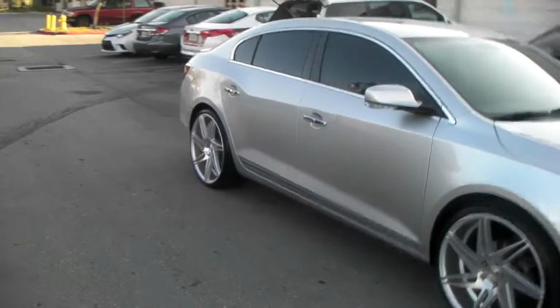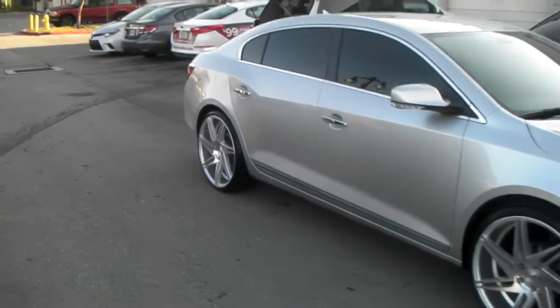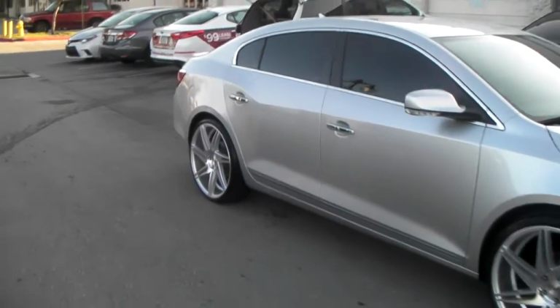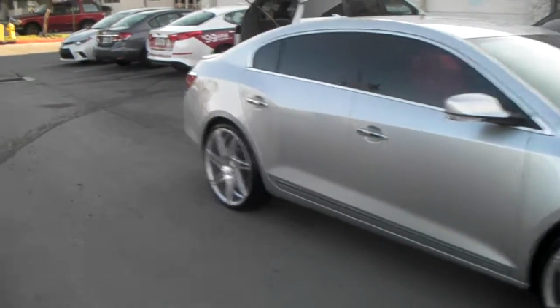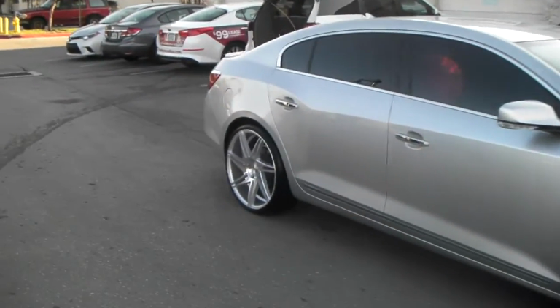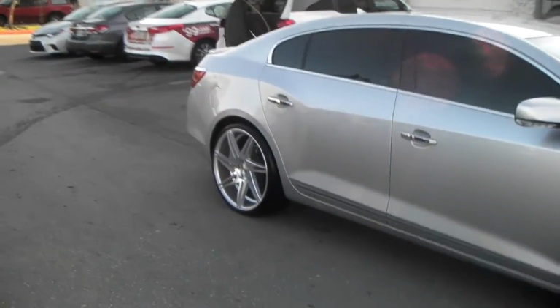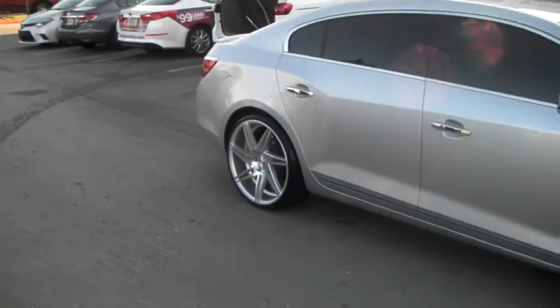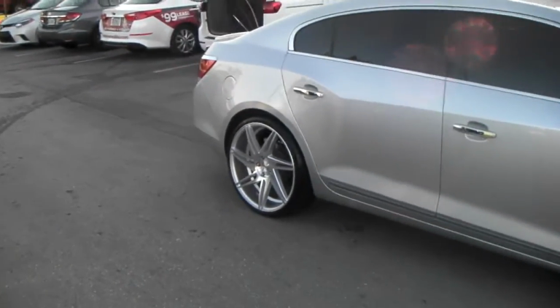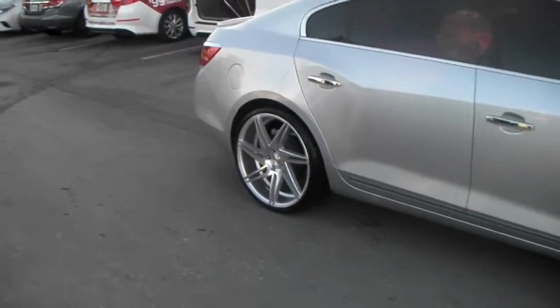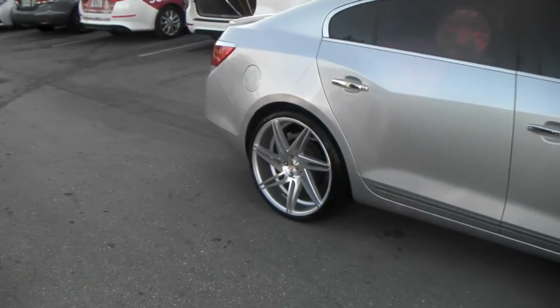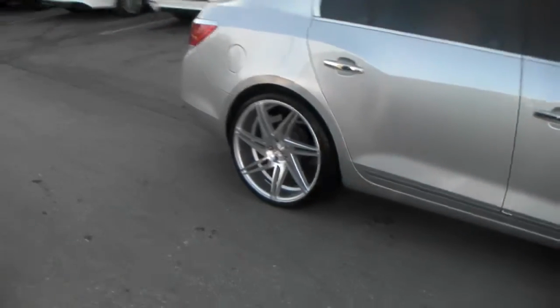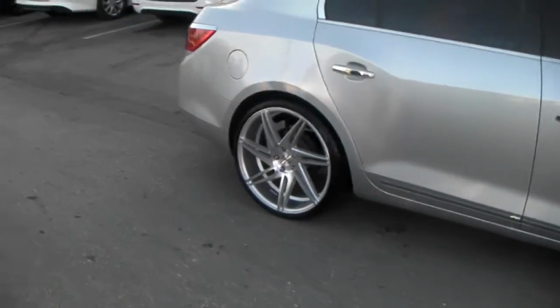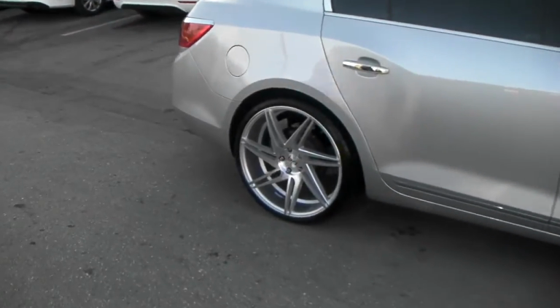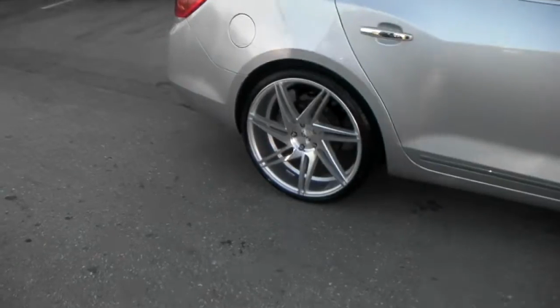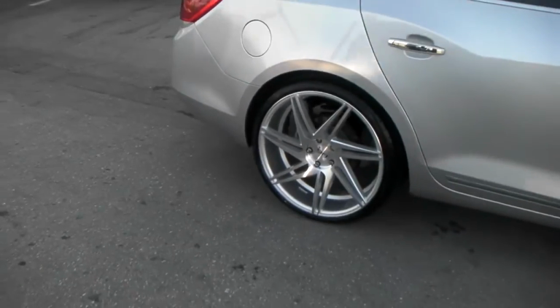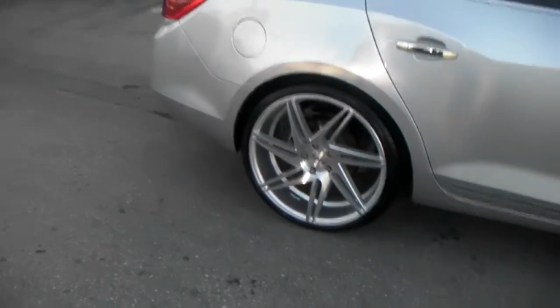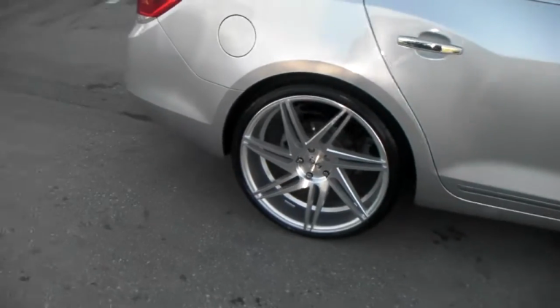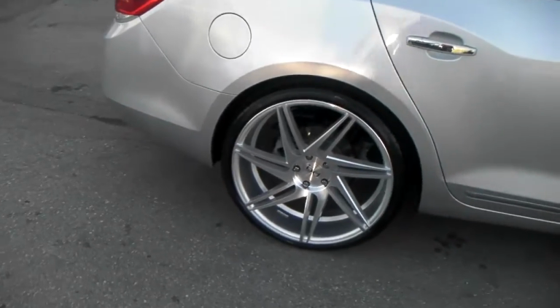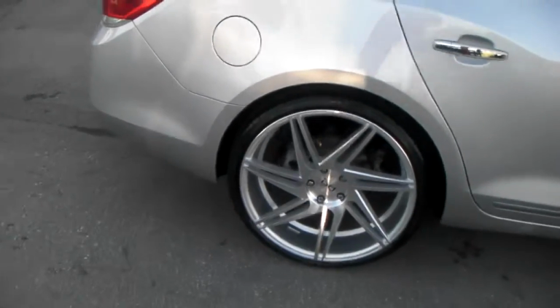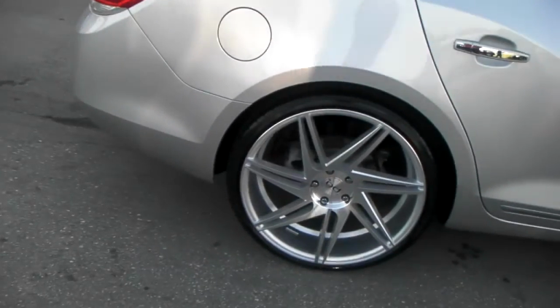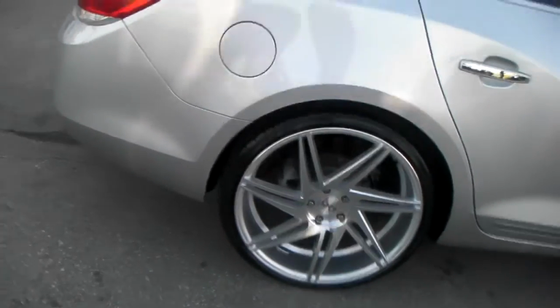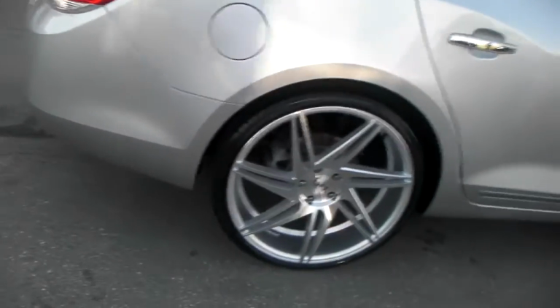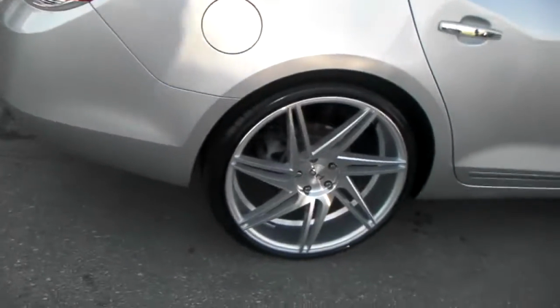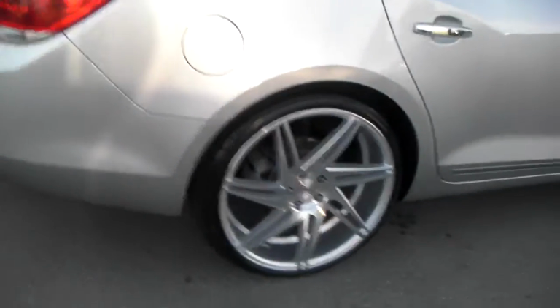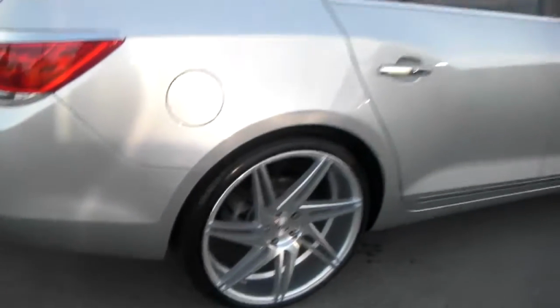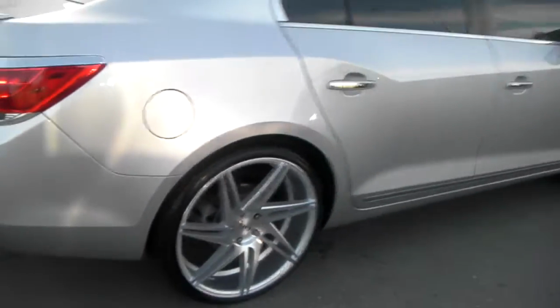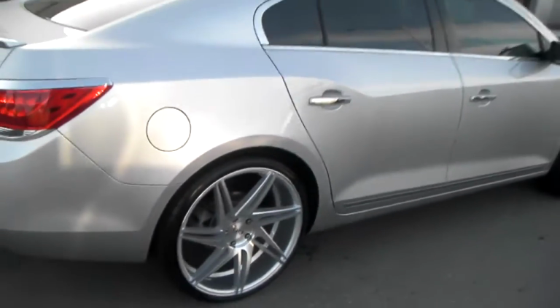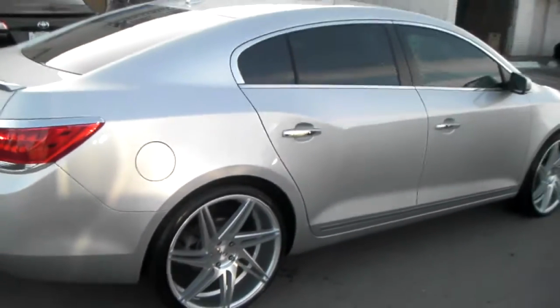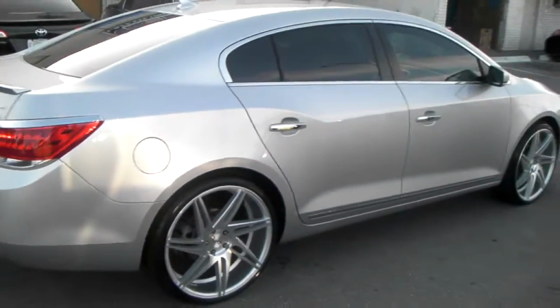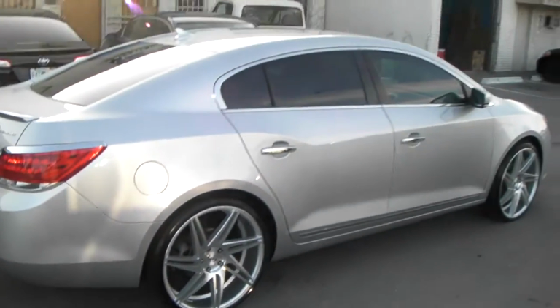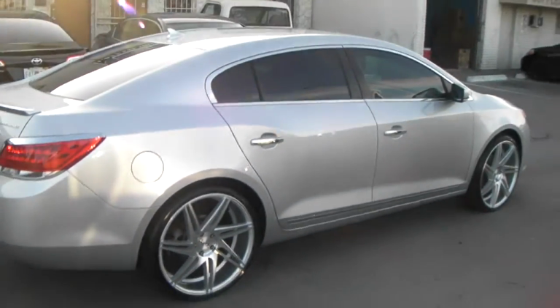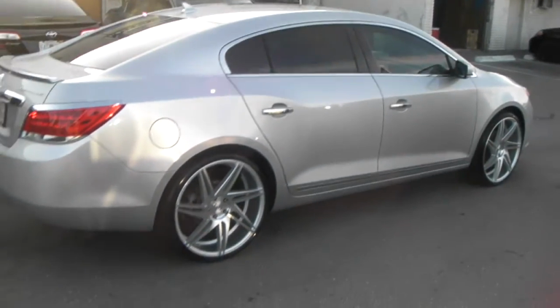Got here in the back — didn't go staggered, because staggered would definitely stick out with a 10.5. Nice looking wheel, came out really nice on the vehicle.